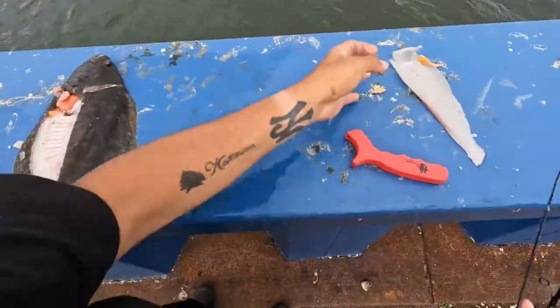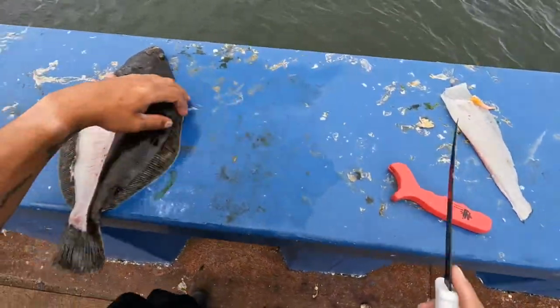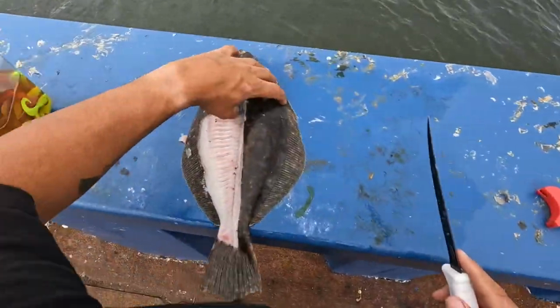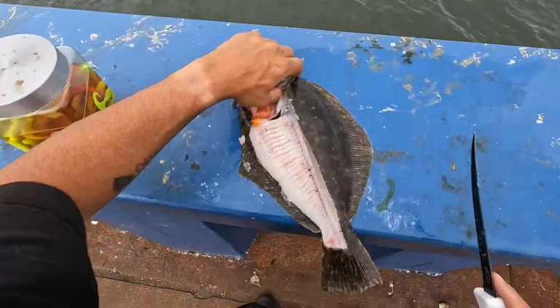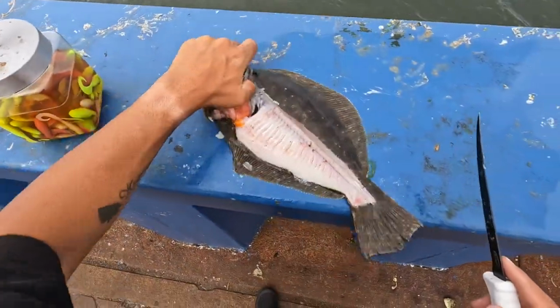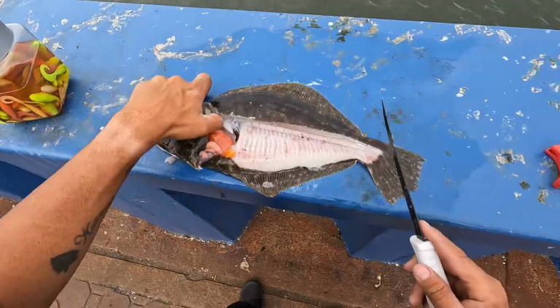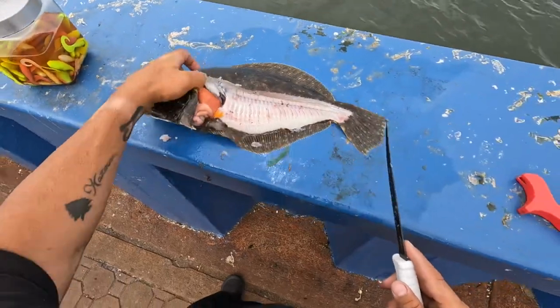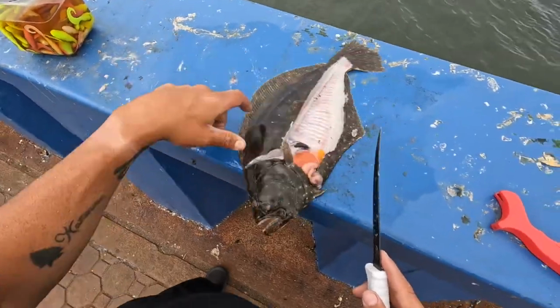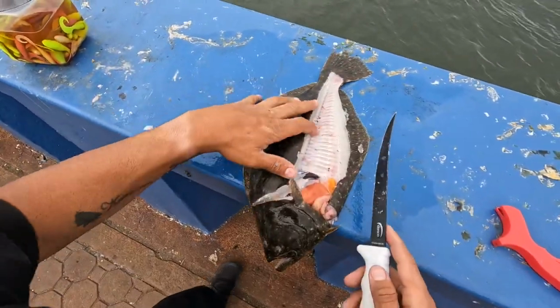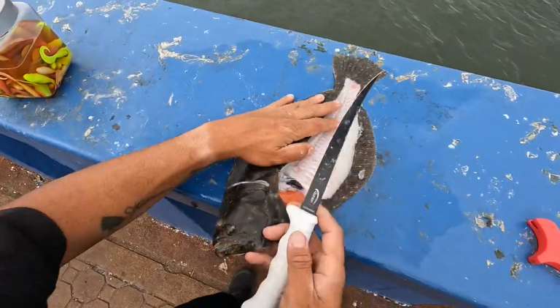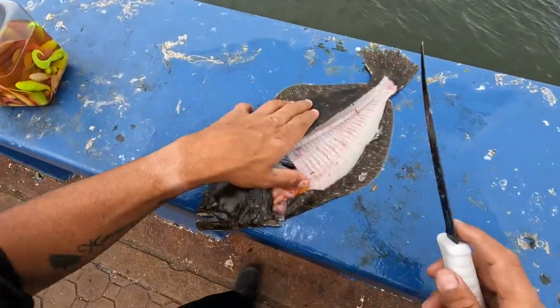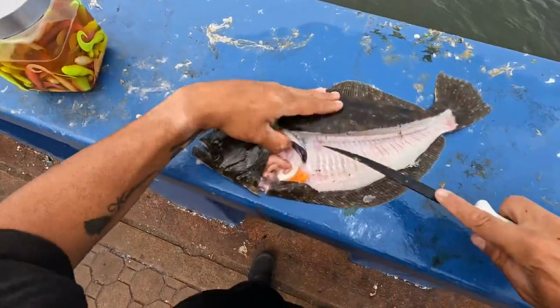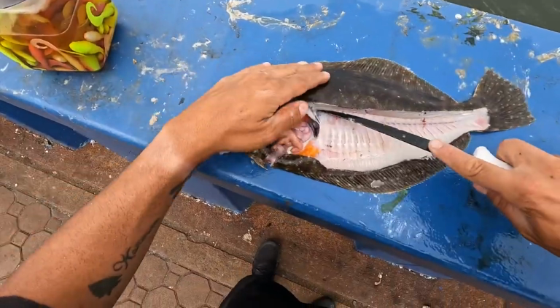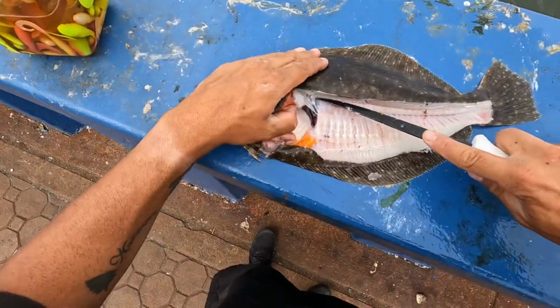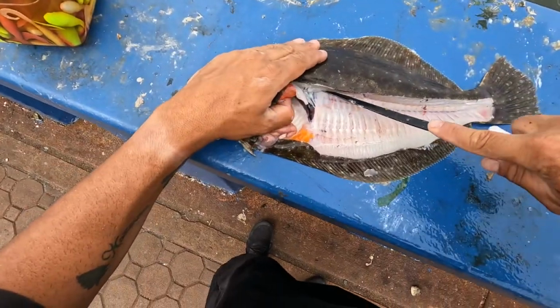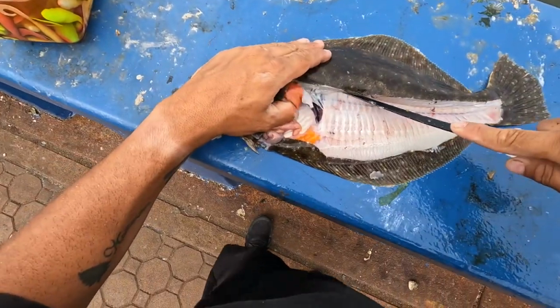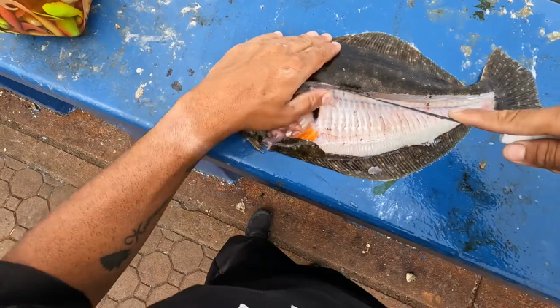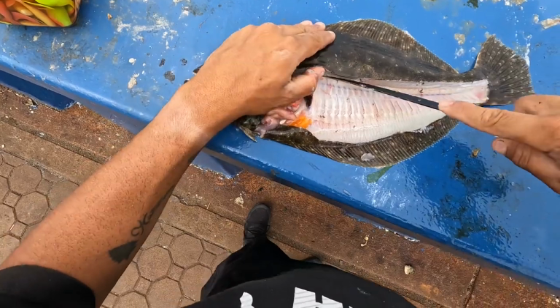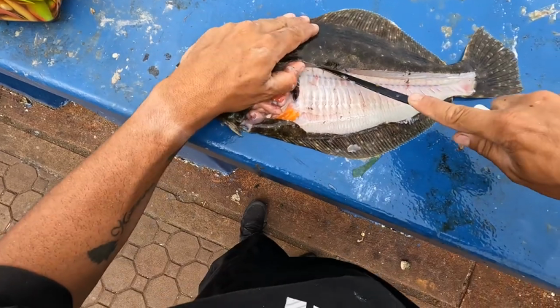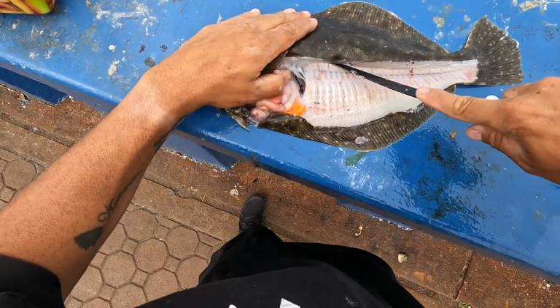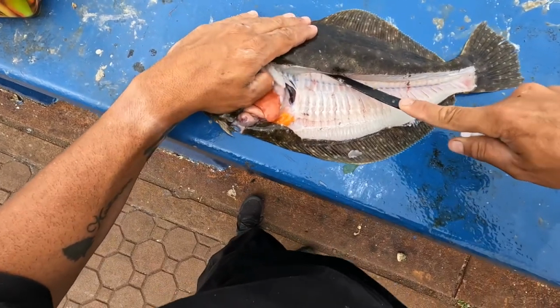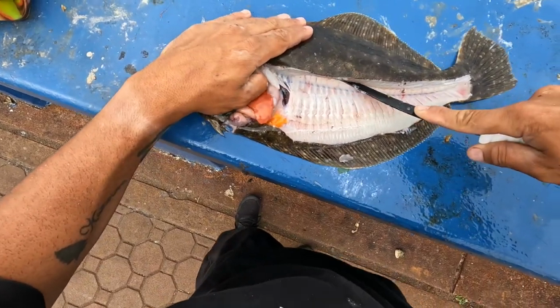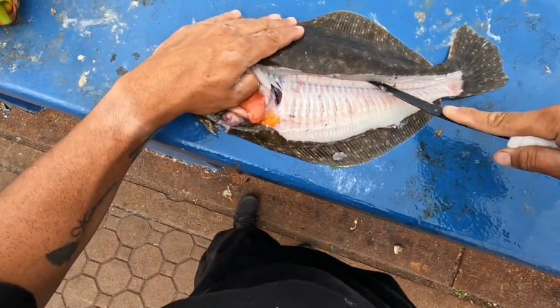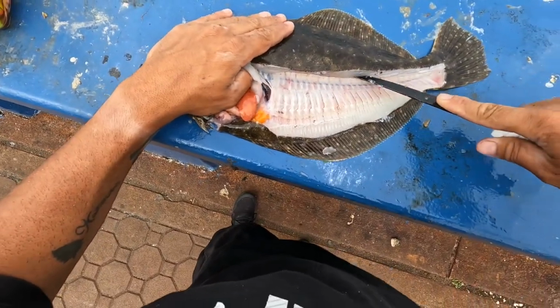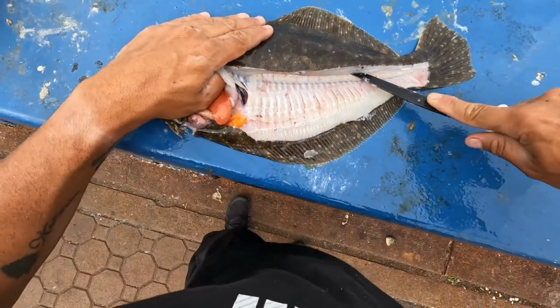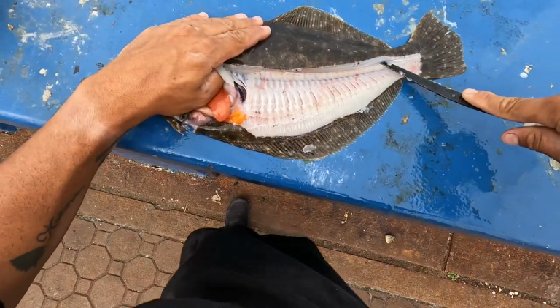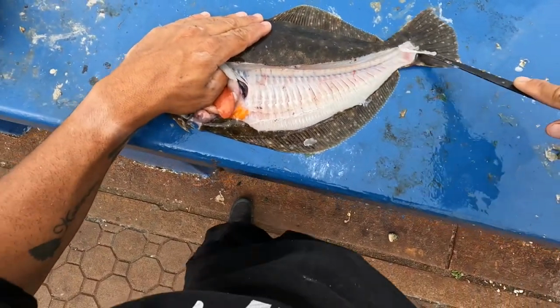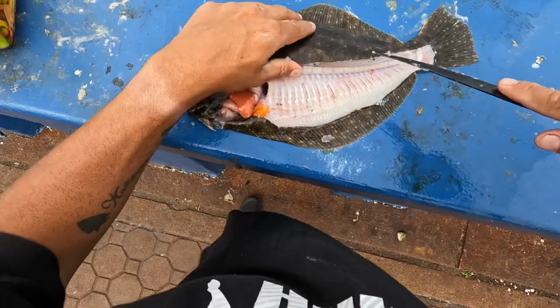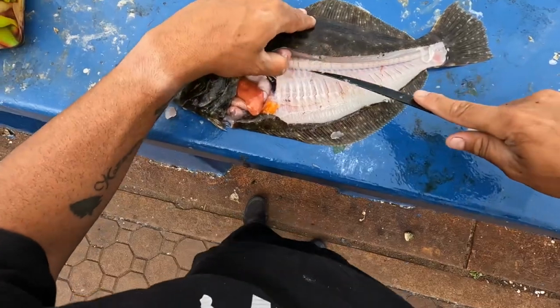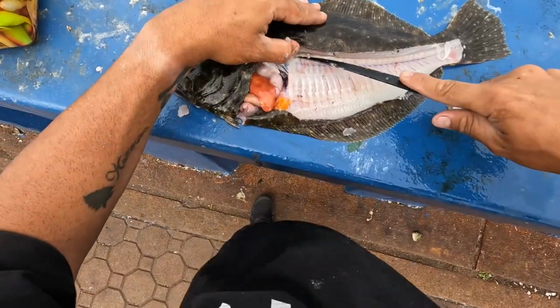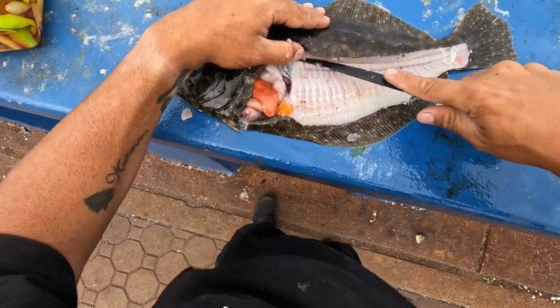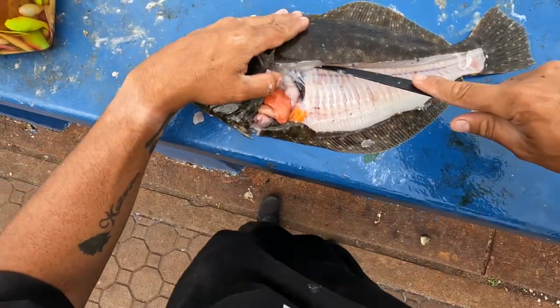That's one piece right there. Same thing on this side, but you're going to do it the opposite way, depending on if you're a righty or a lefty.